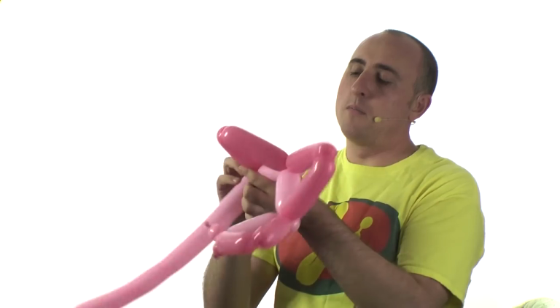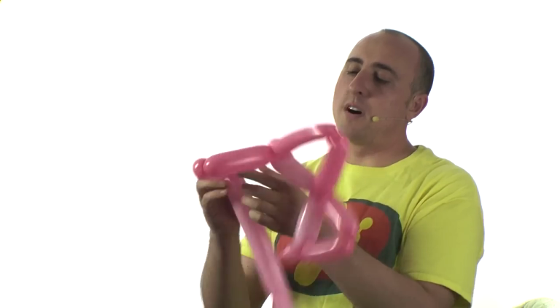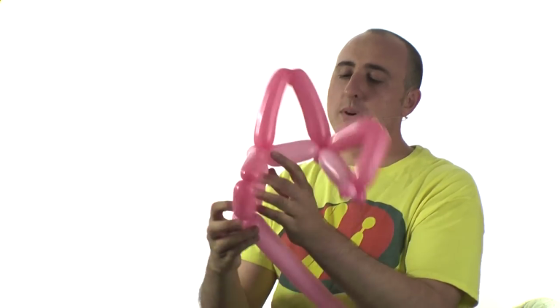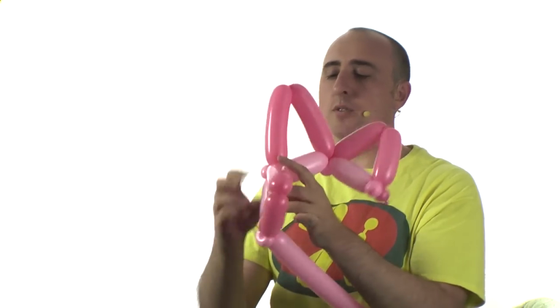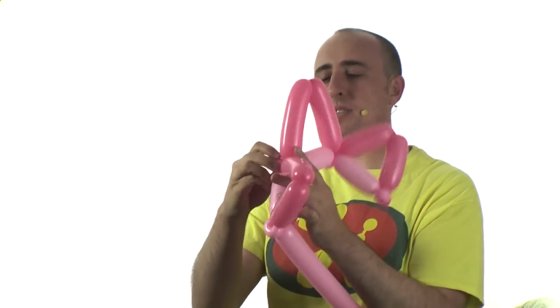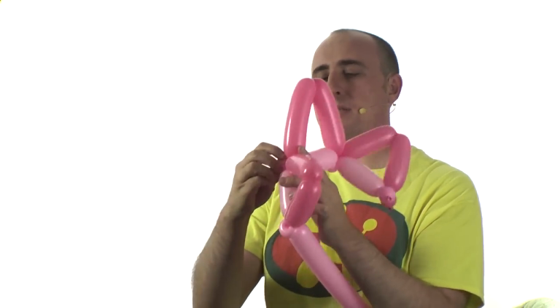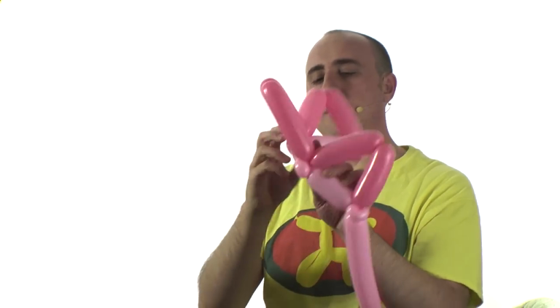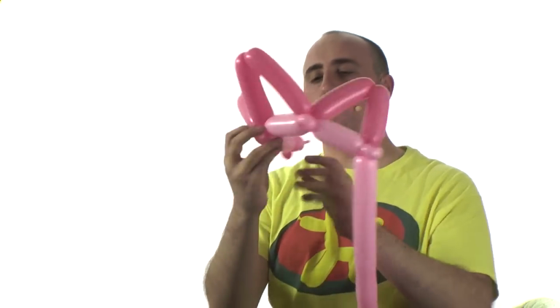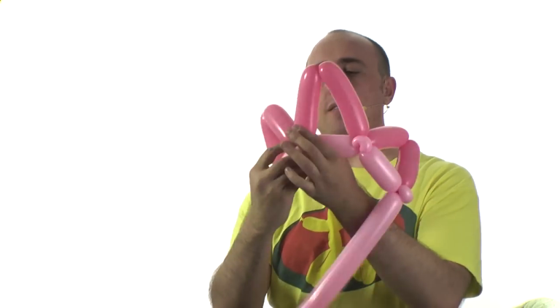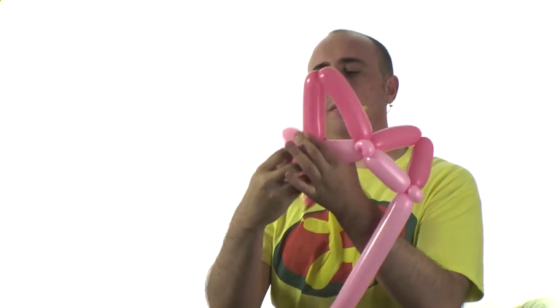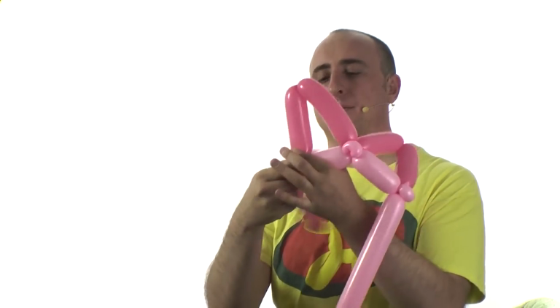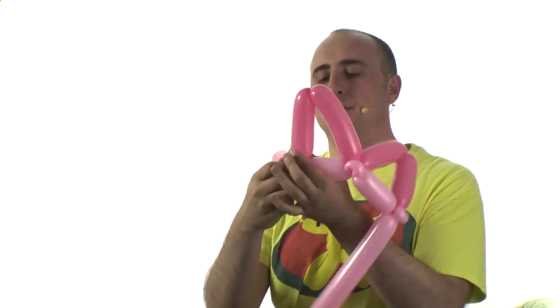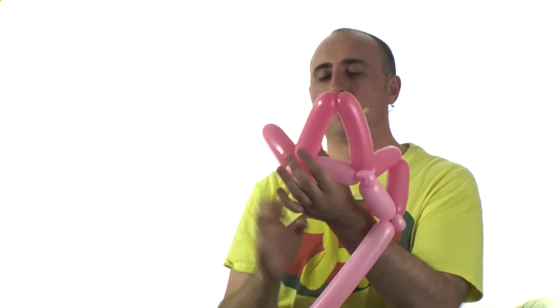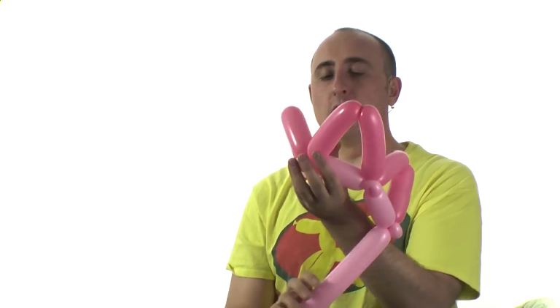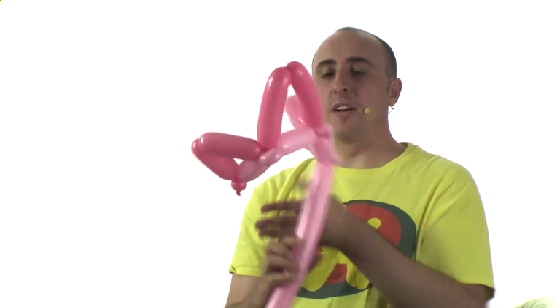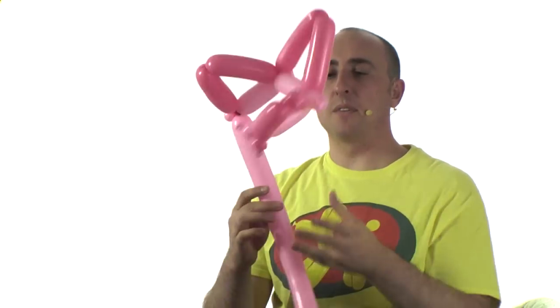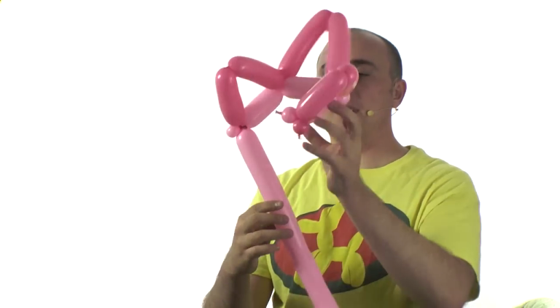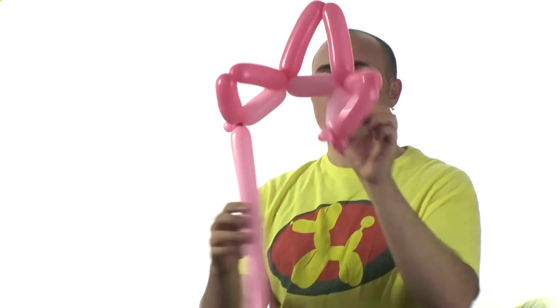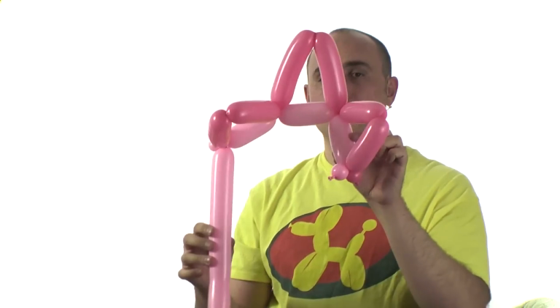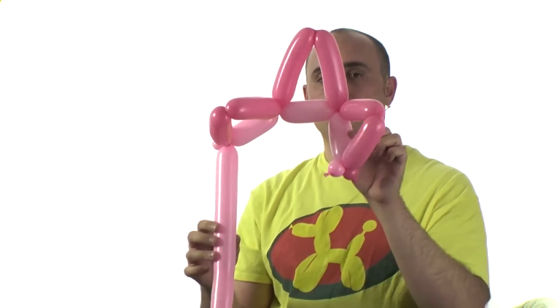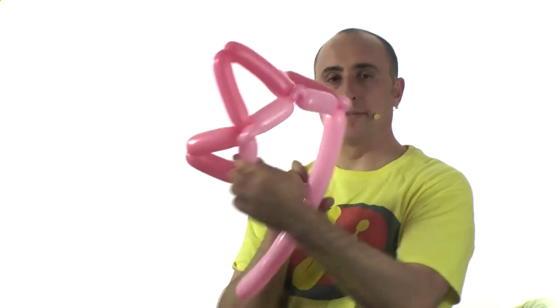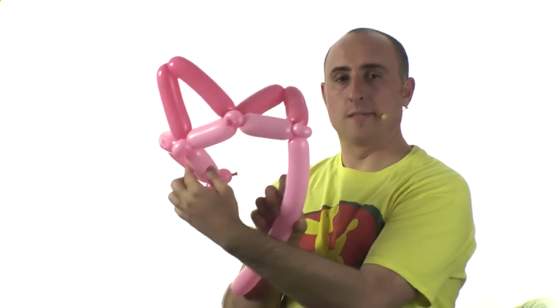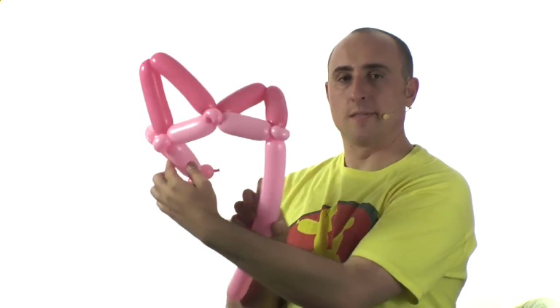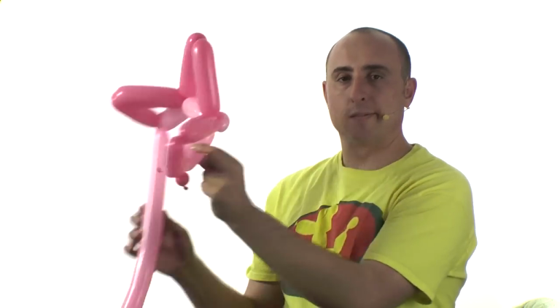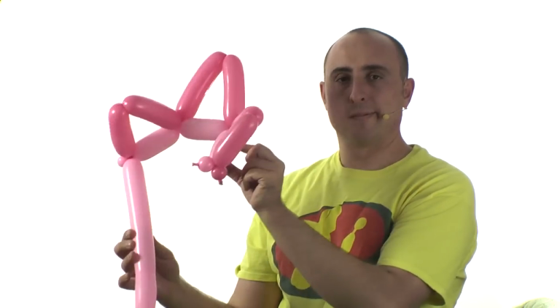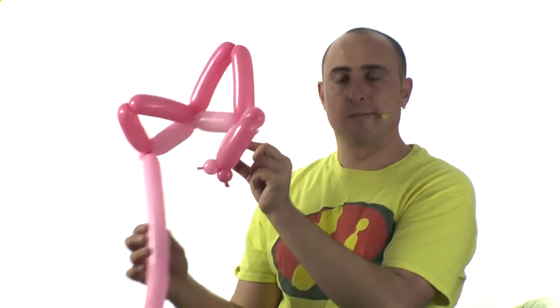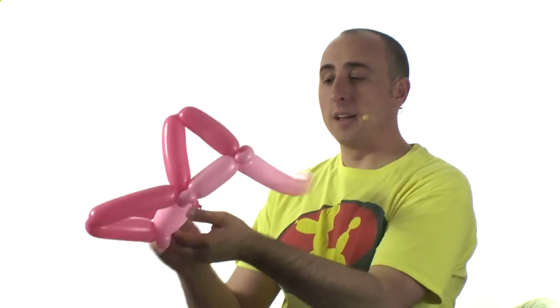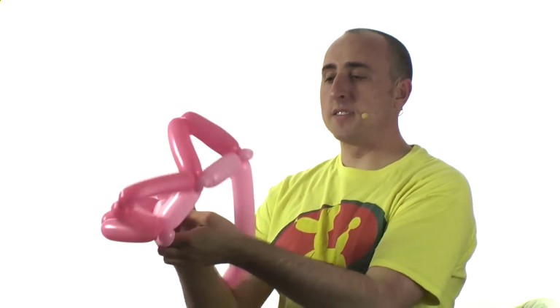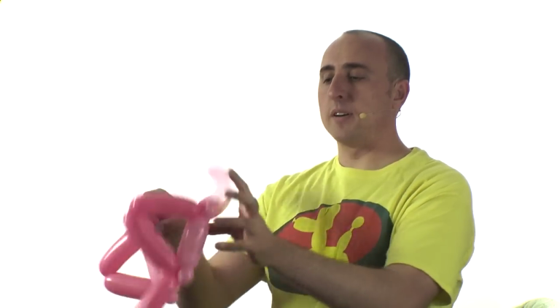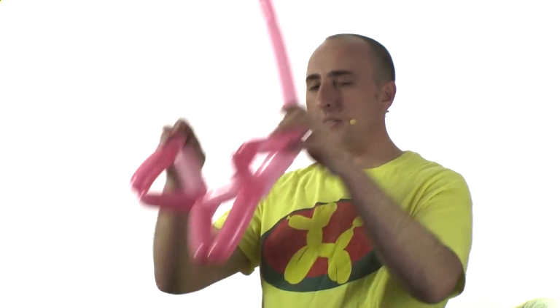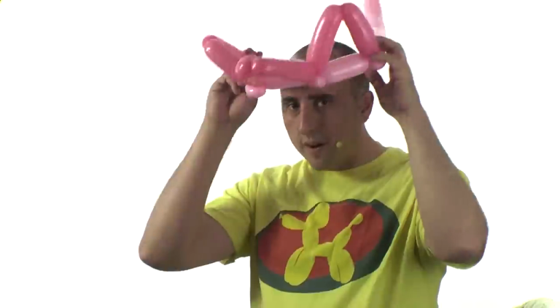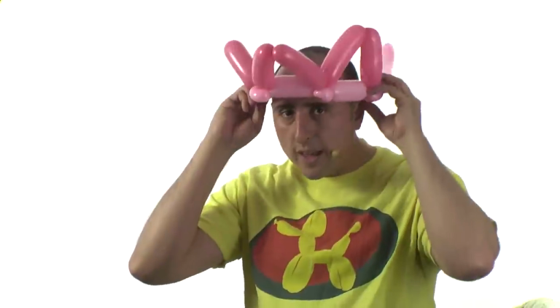Move all the pinch twists to the front and you should have something that looks like this. This is the part that goes on the front of the head.